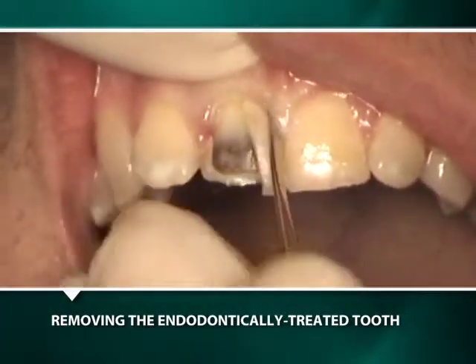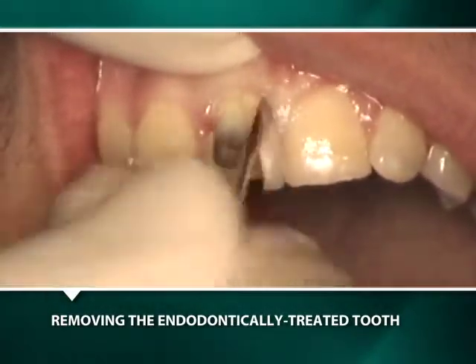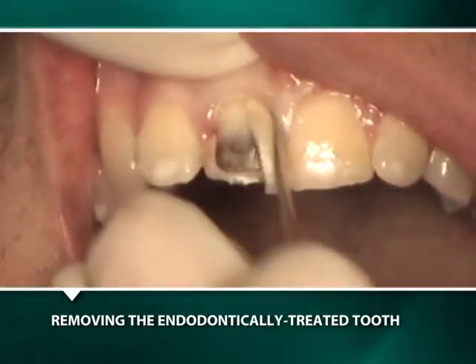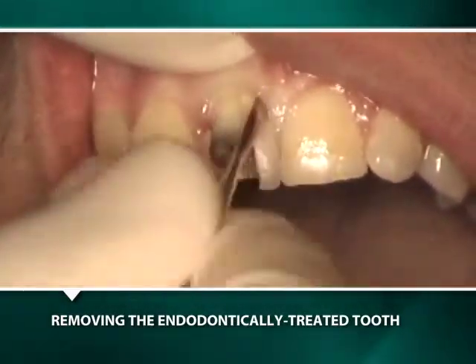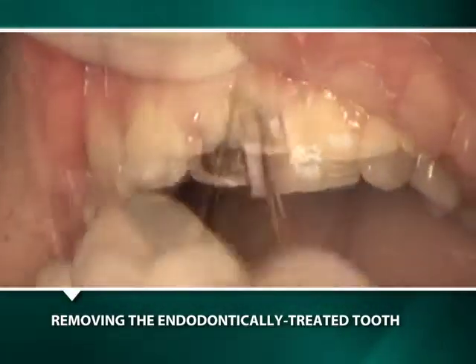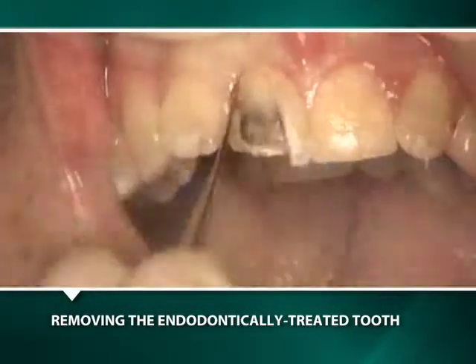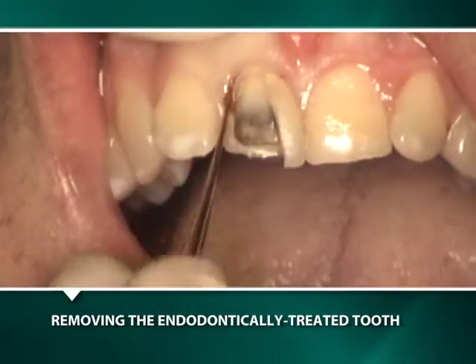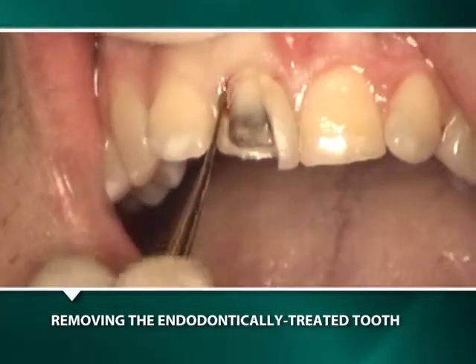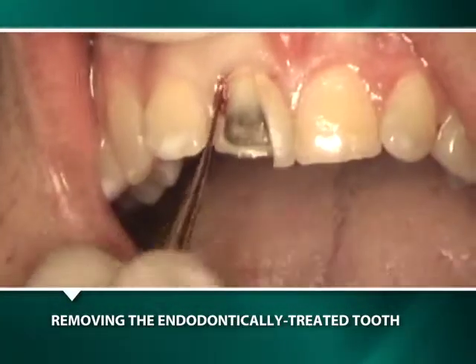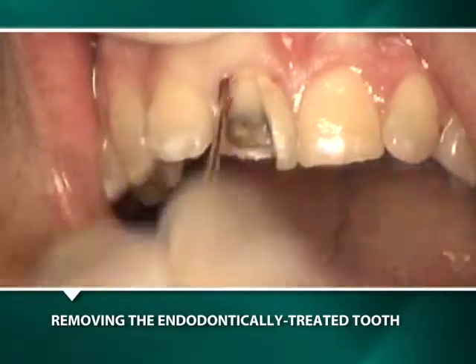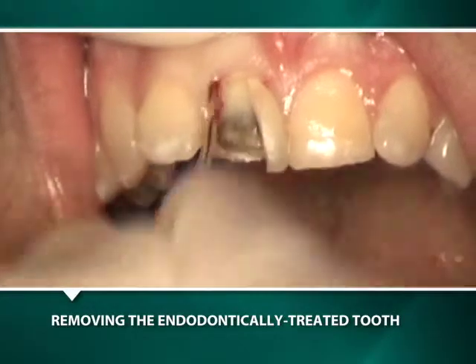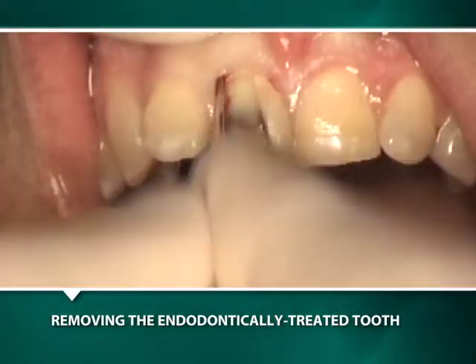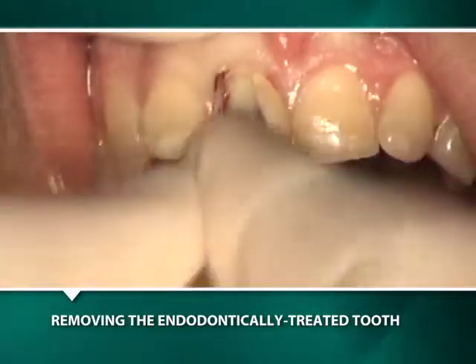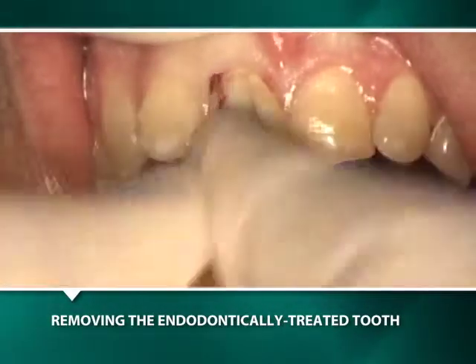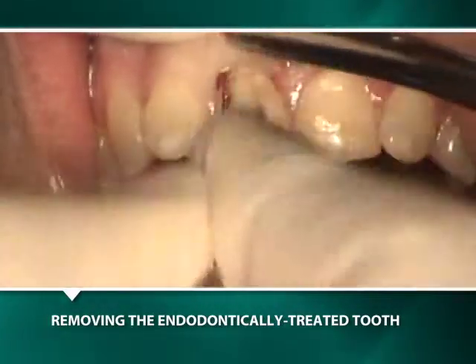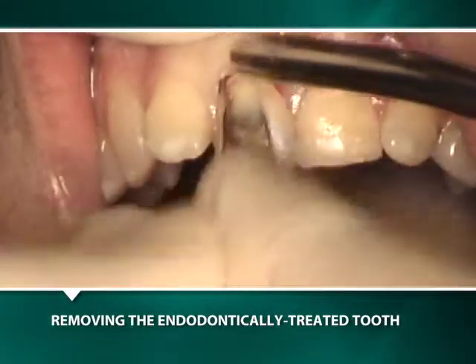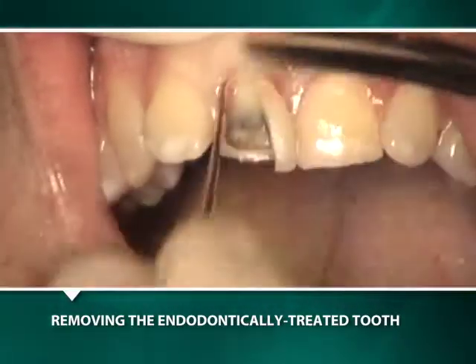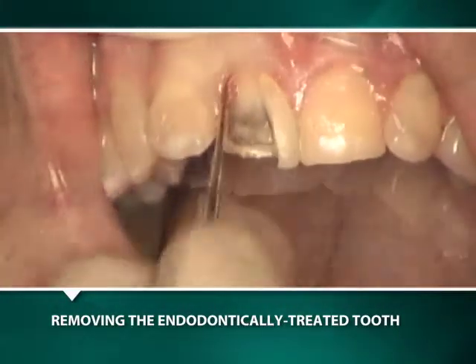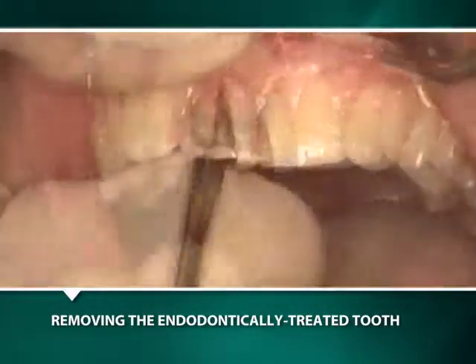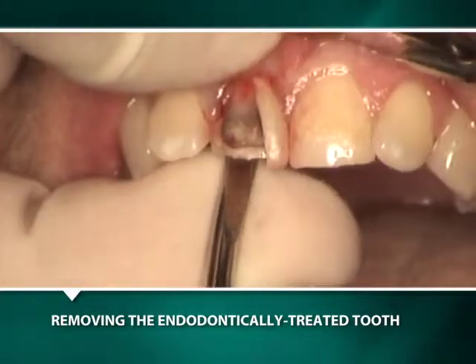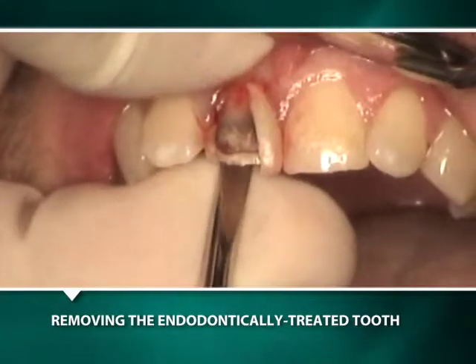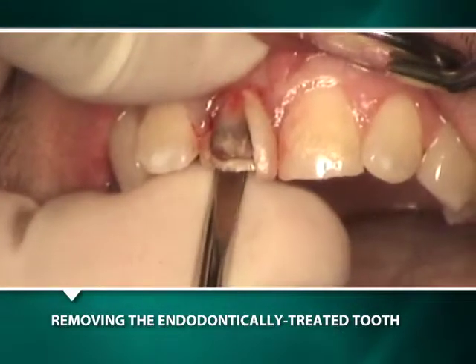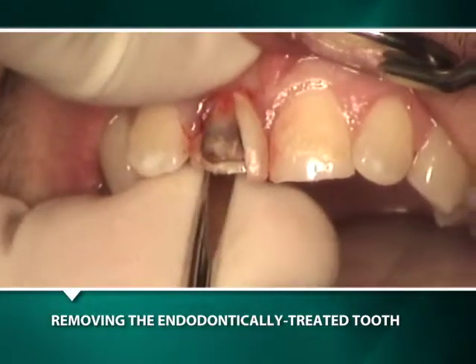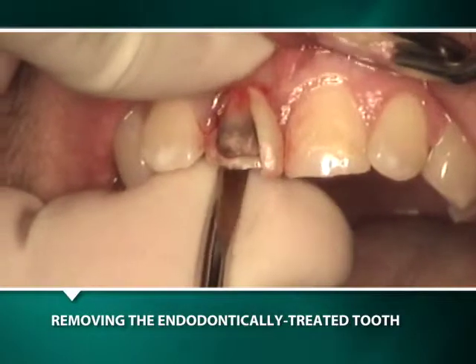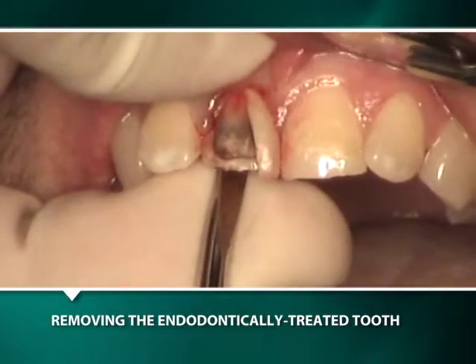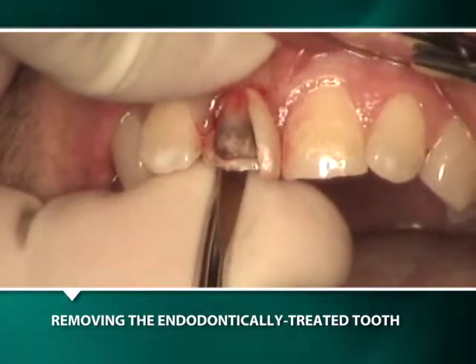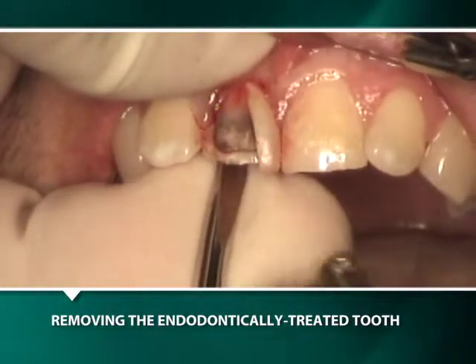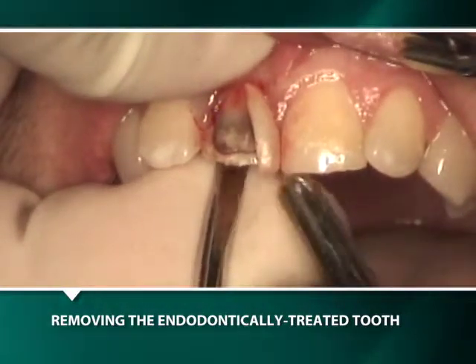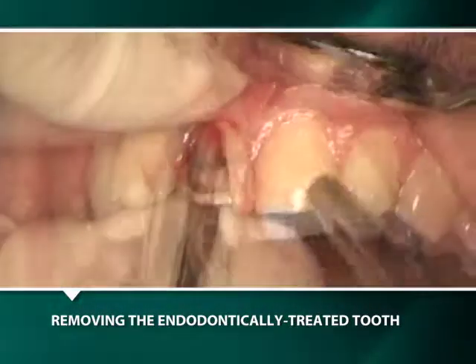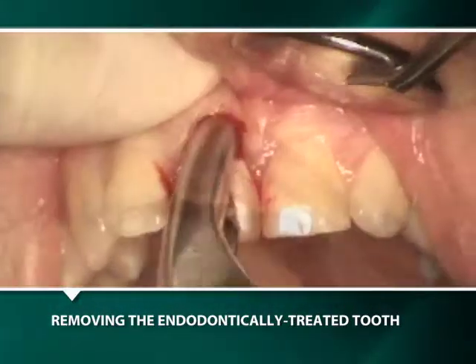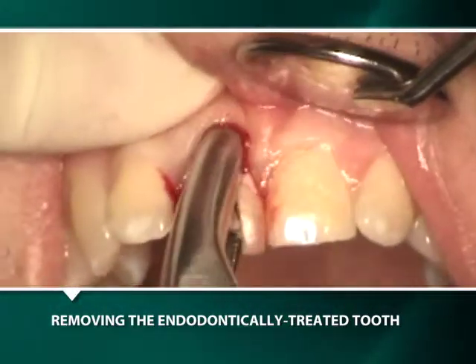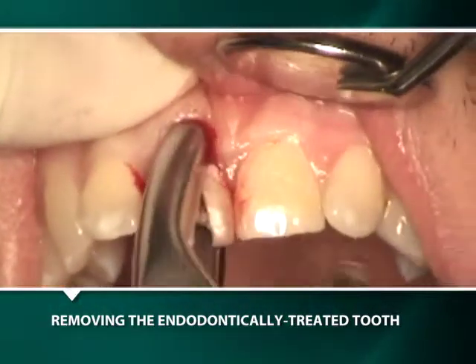The extraction begins with the judicious rocking movement of a peritone in the periodontal ligament space while apical pressure is being applied. The use of a peritone prior to using a forceps facilitates the preservation of the alveolar bone.